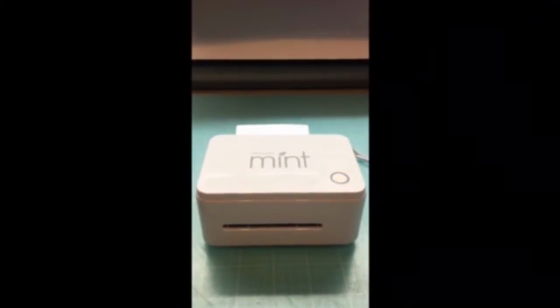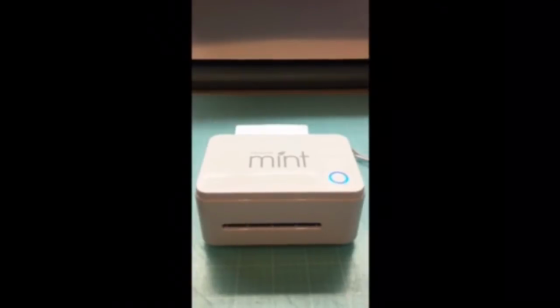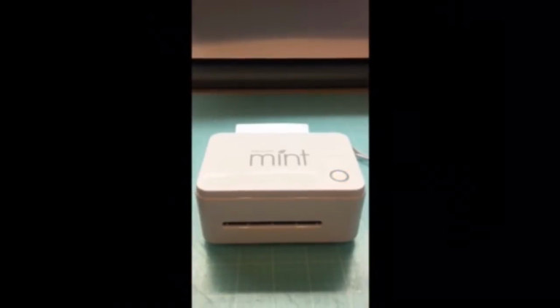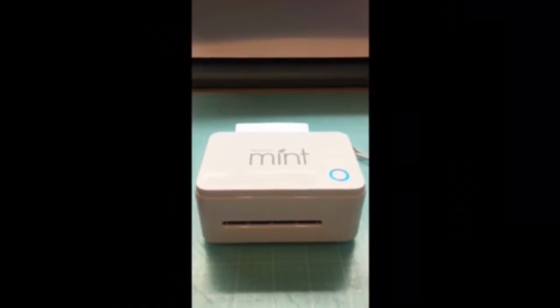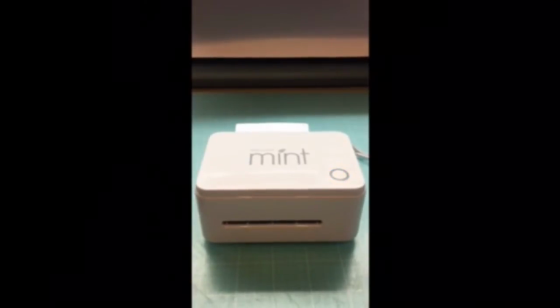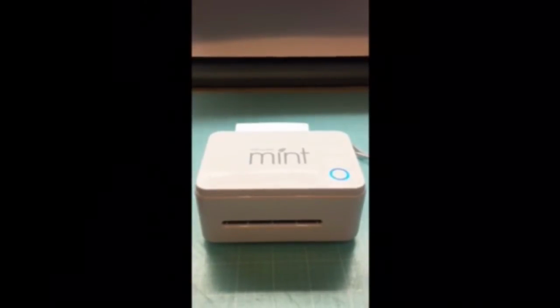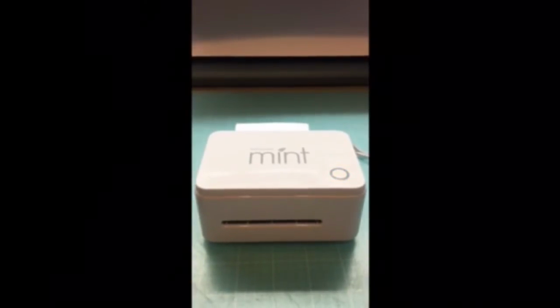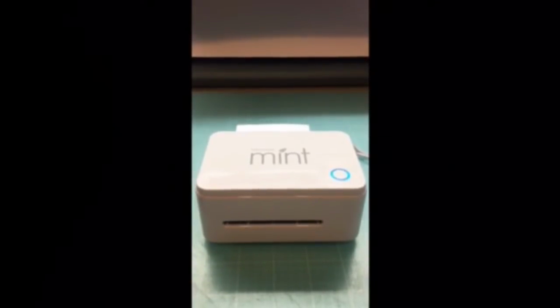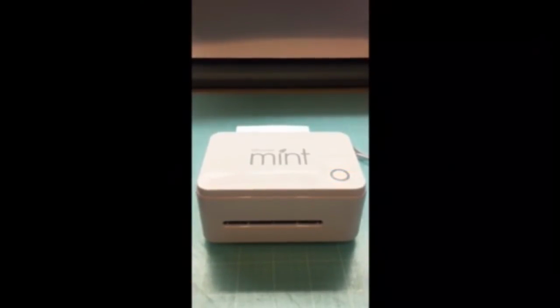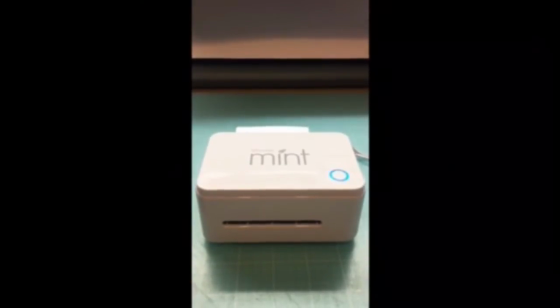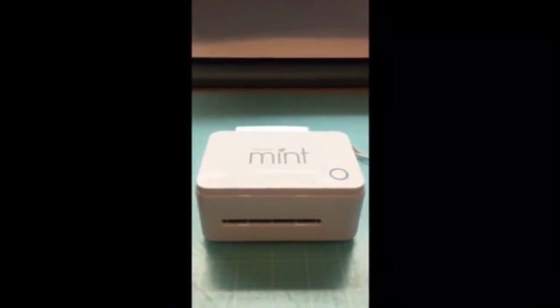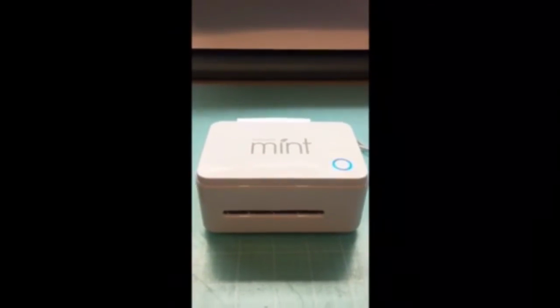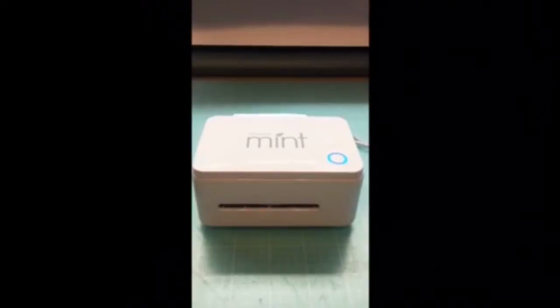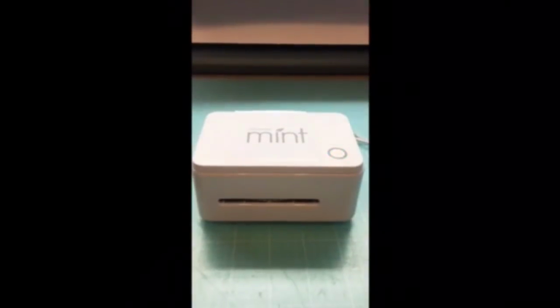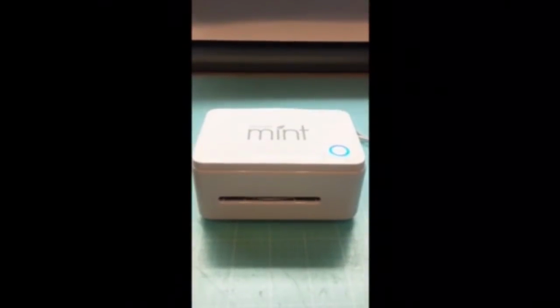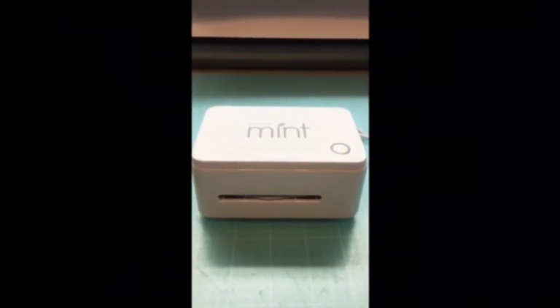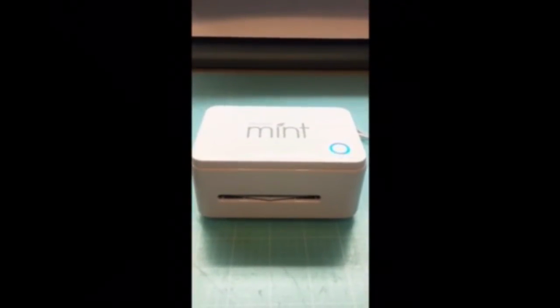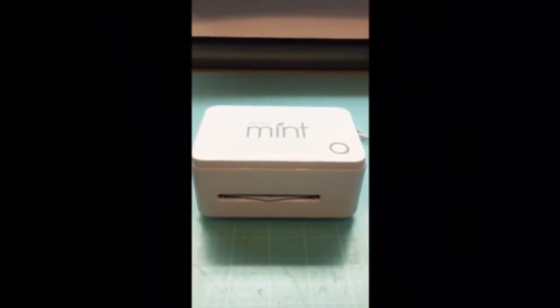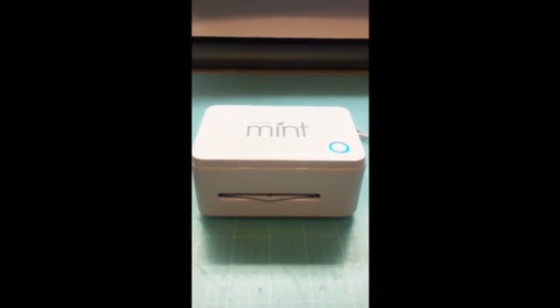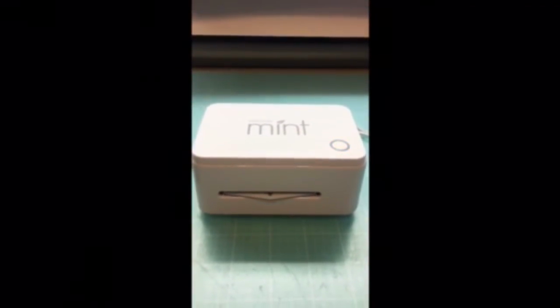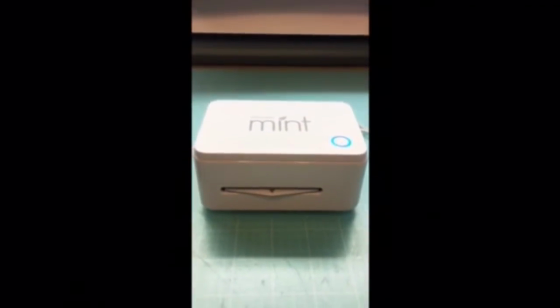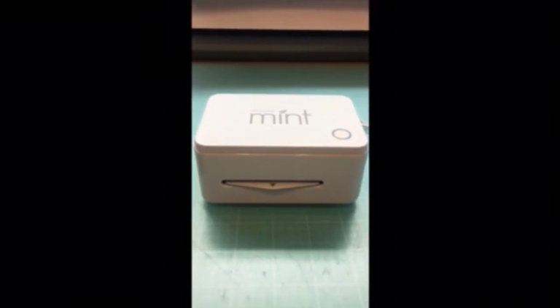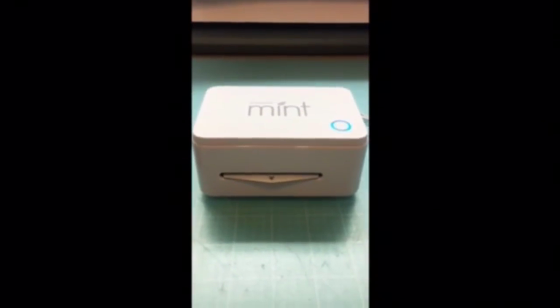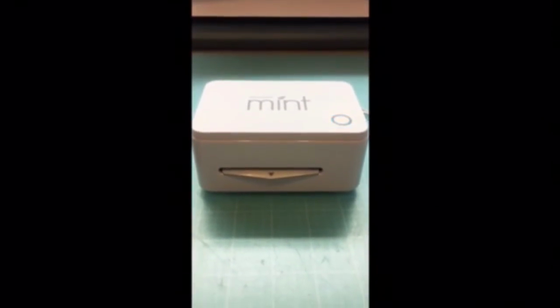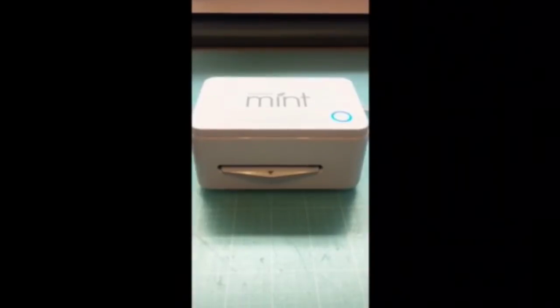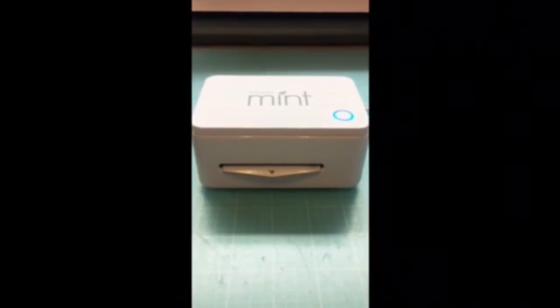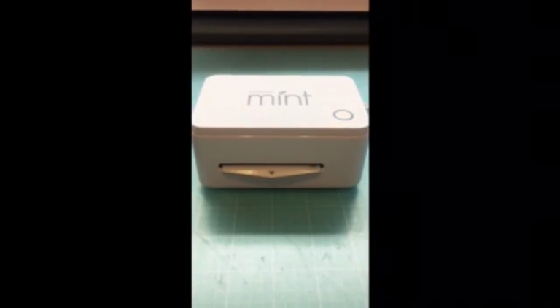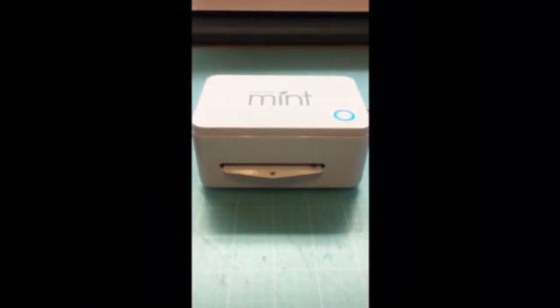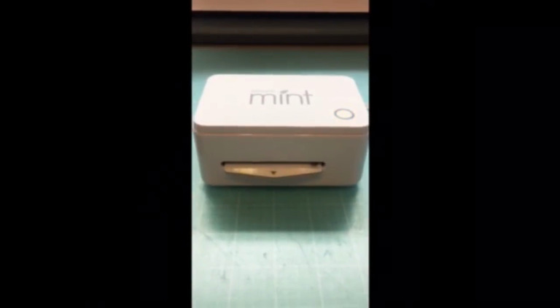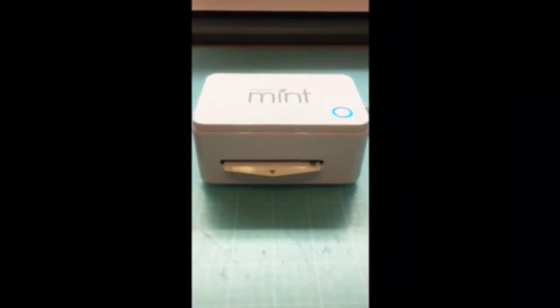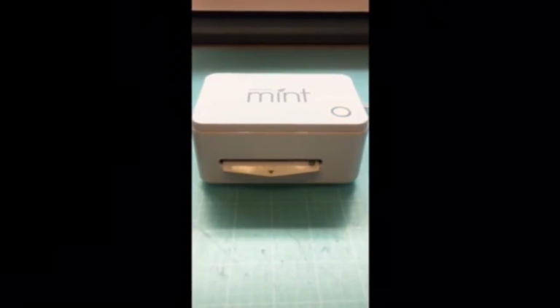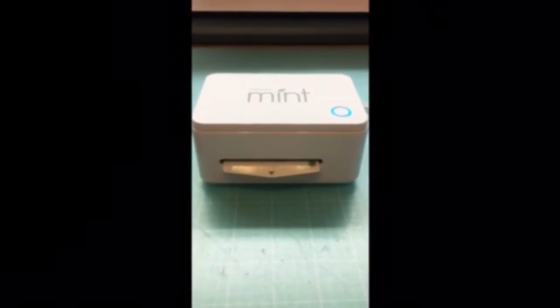It goes through the process of printing the stamp, which just takes a few moments. You can see the stamp is starting to come out.